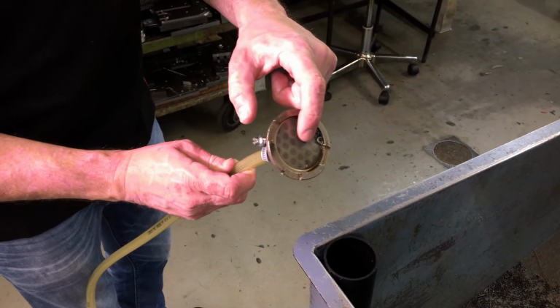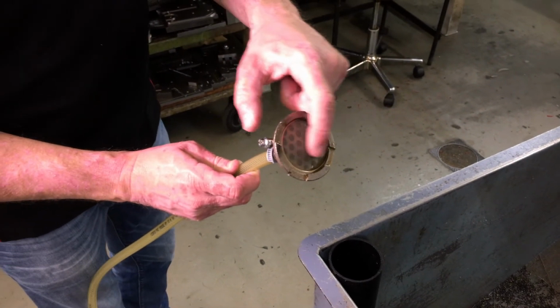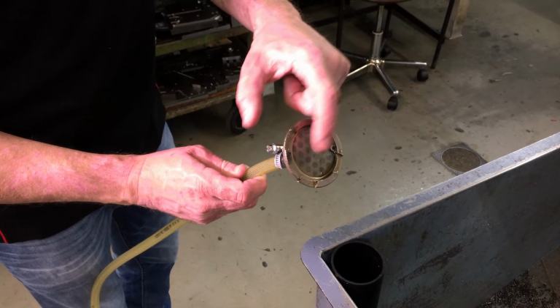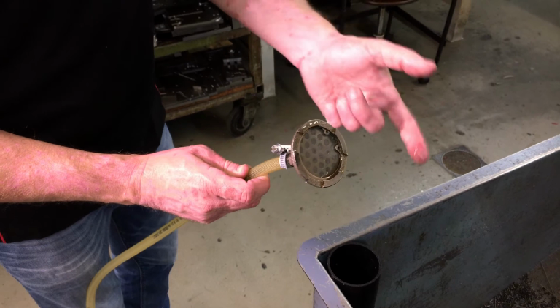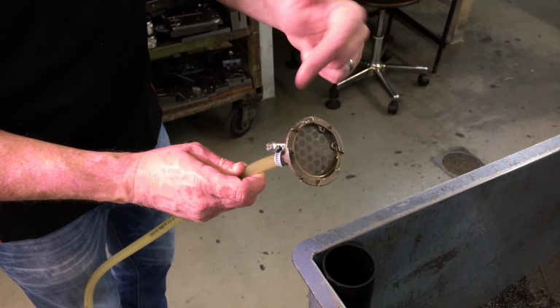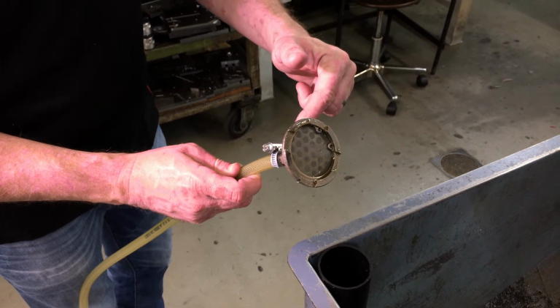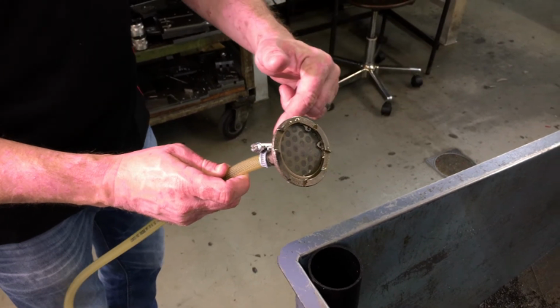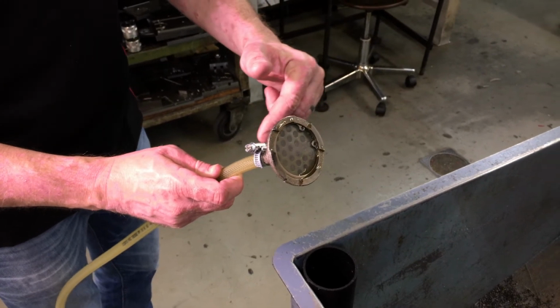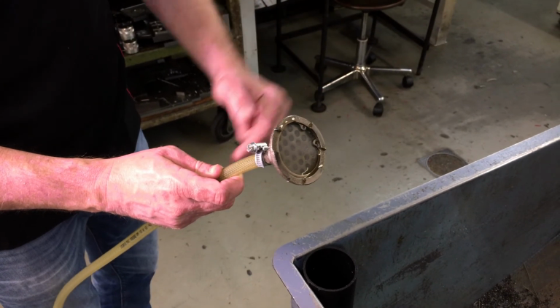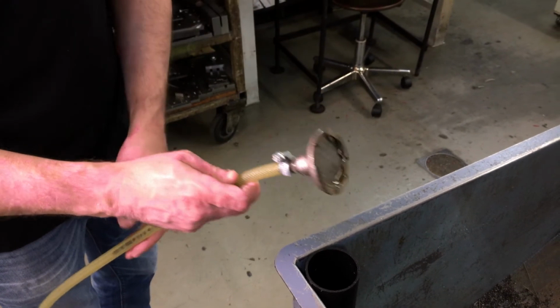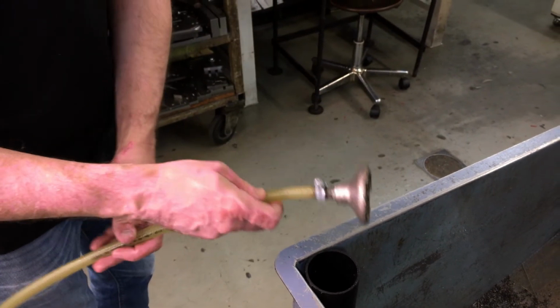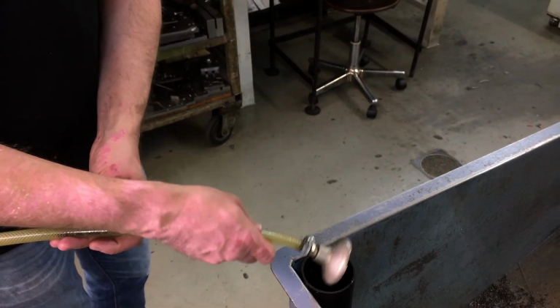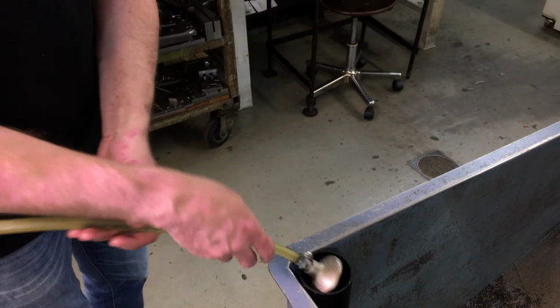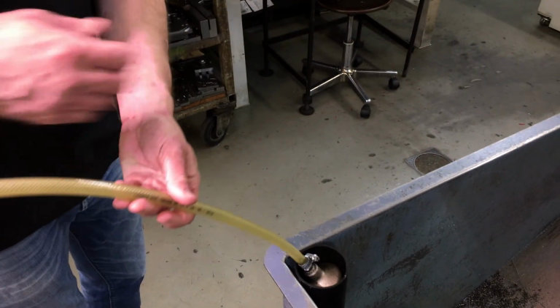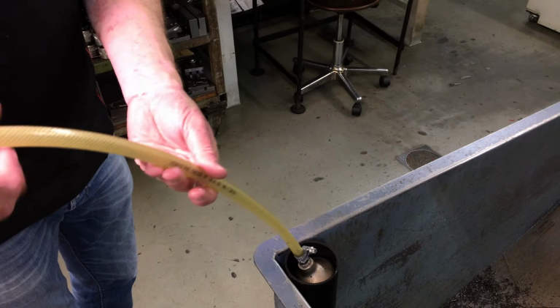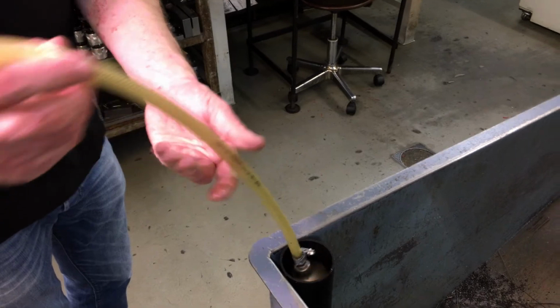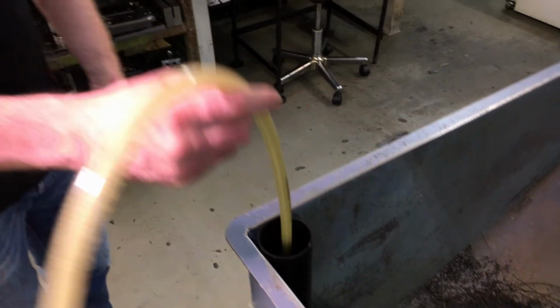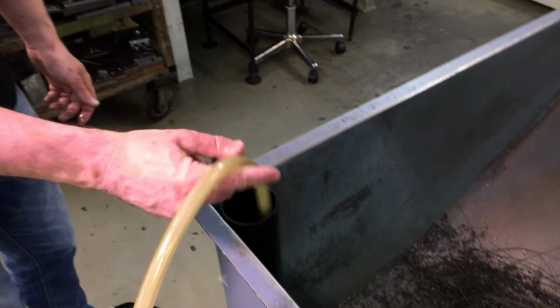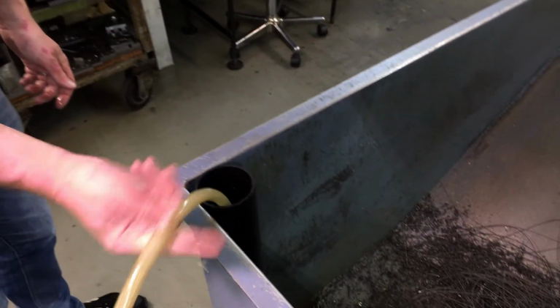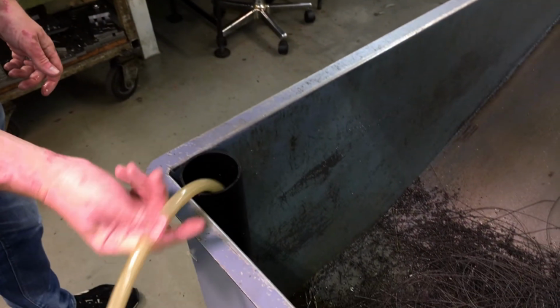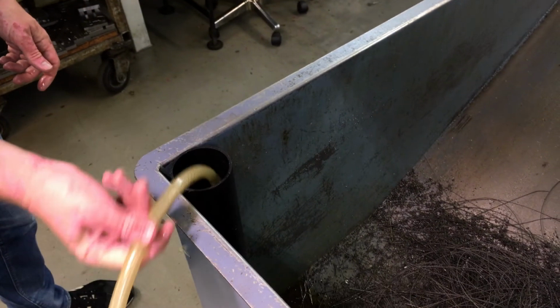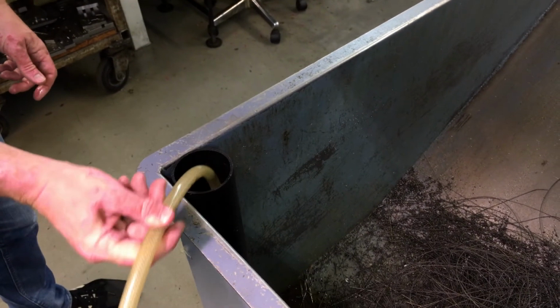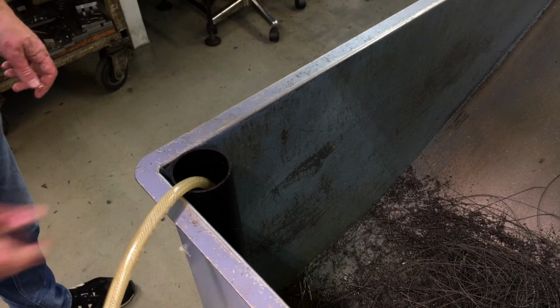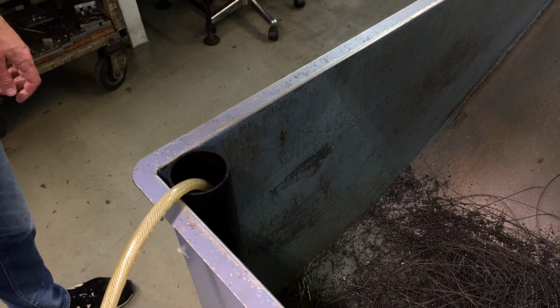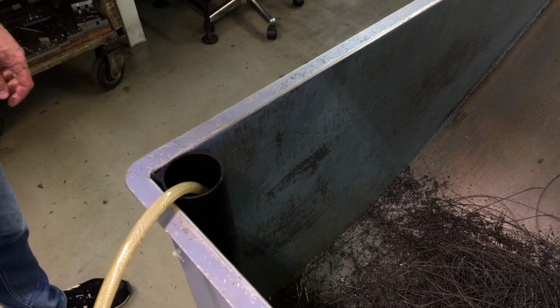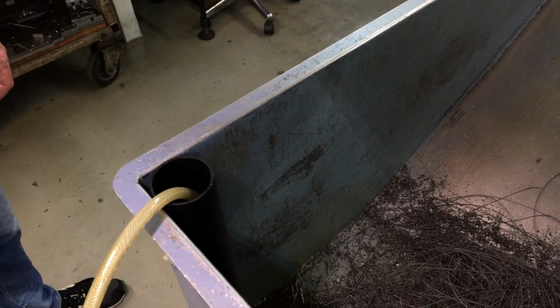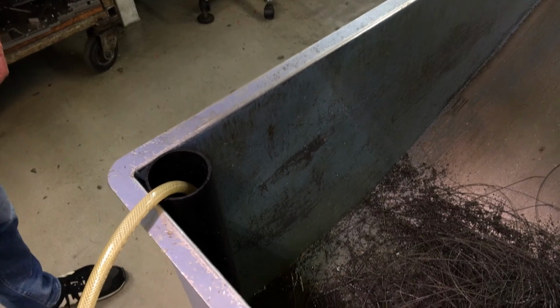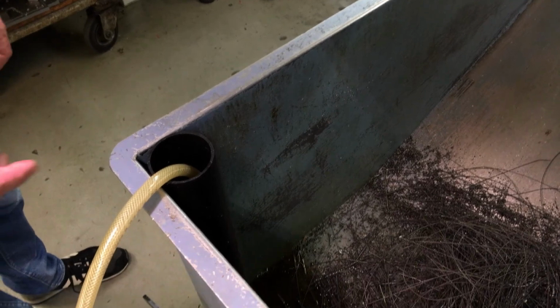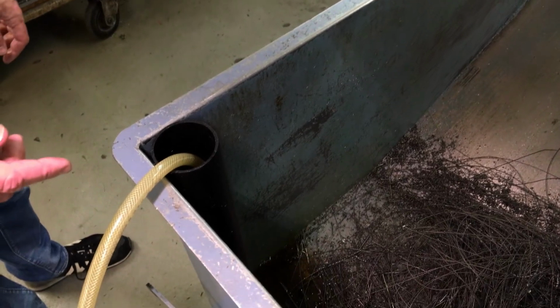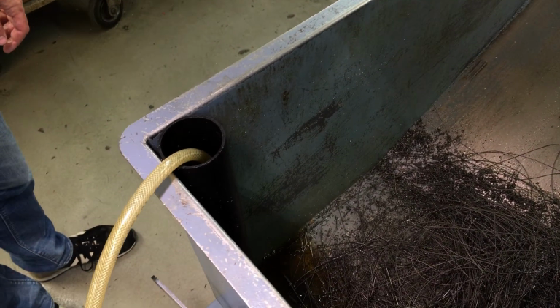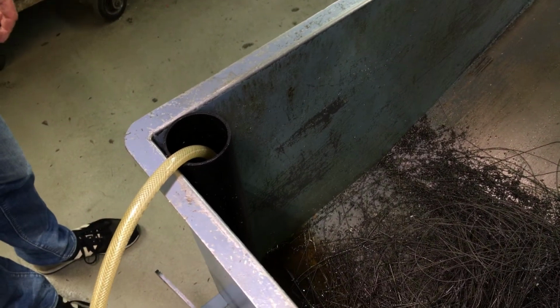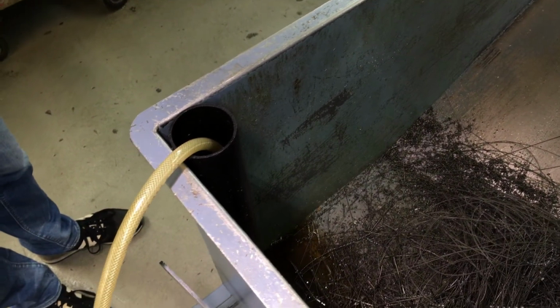The filter protects and prevents any chips from being drawn into the system. The pipe is simply inserted into the tube, and the suction from the Venturi will pull any liquid from the chip bin and return it to the coolant tank.